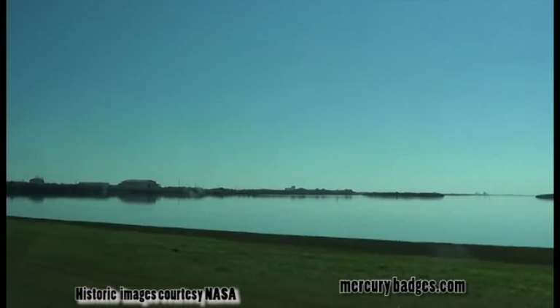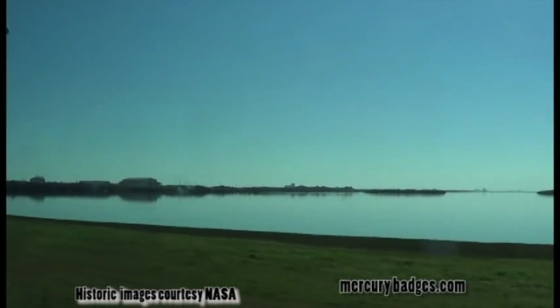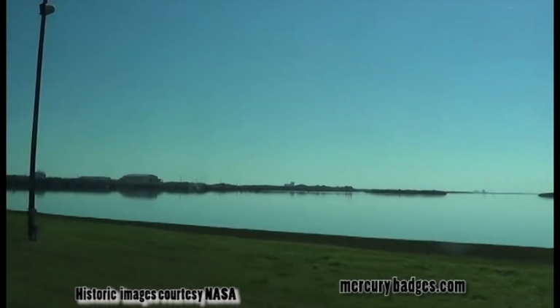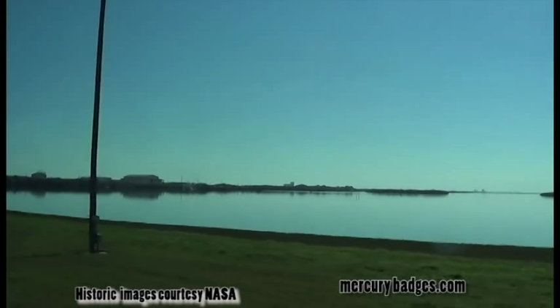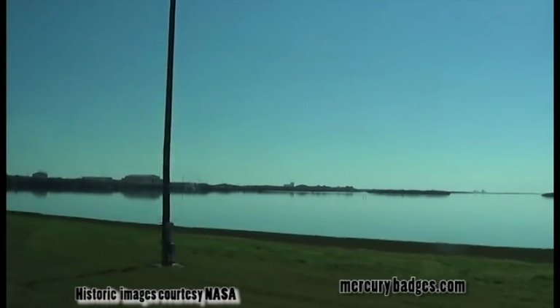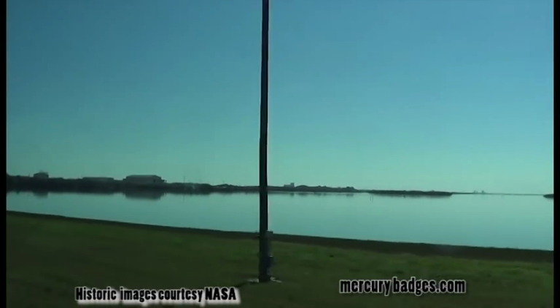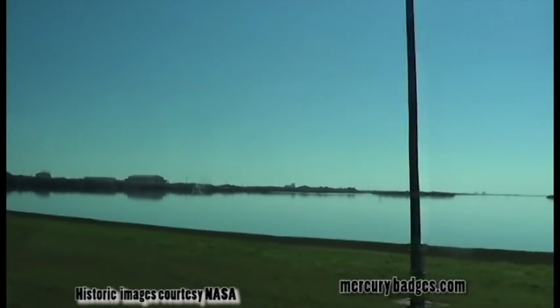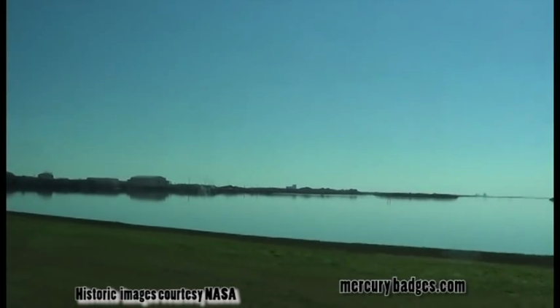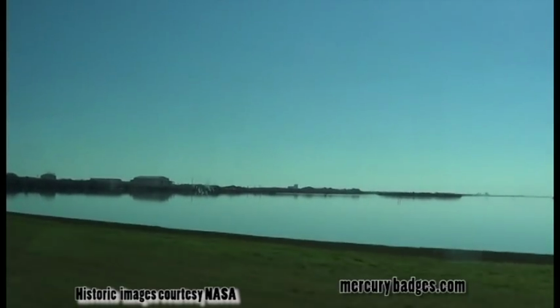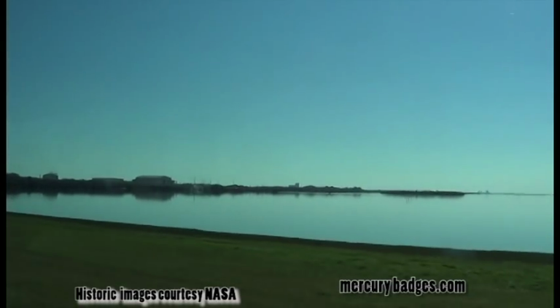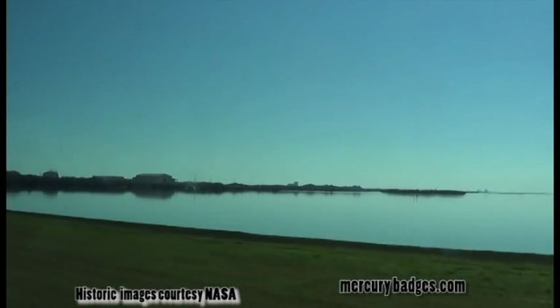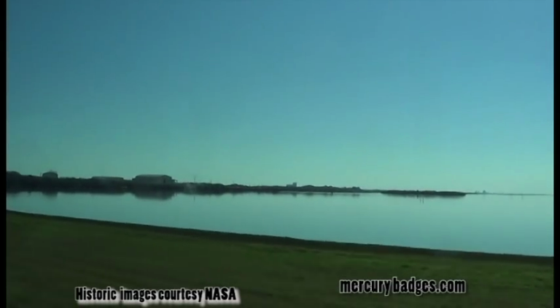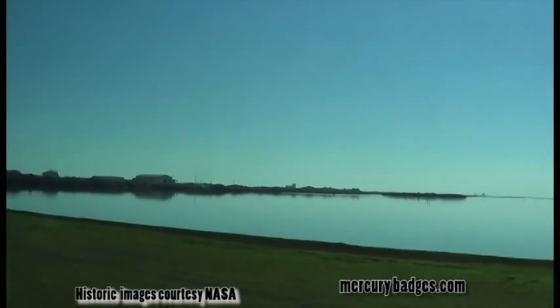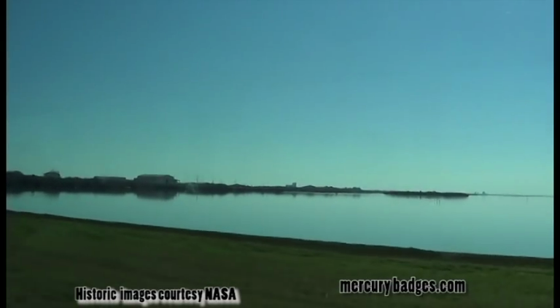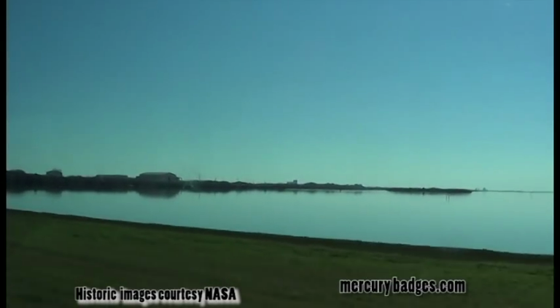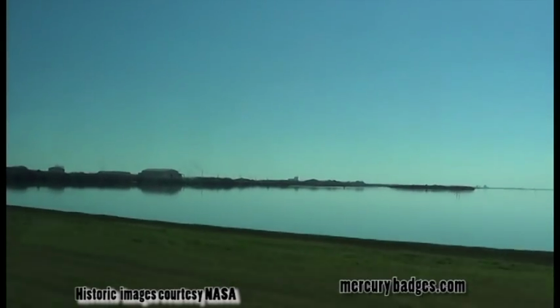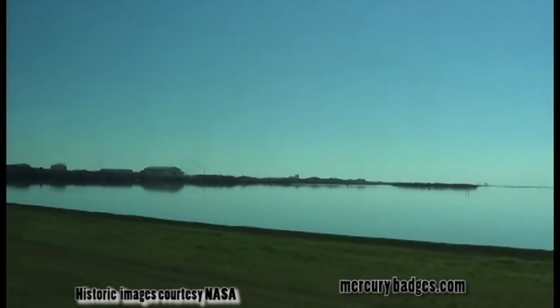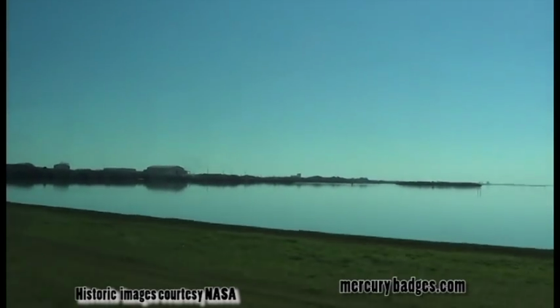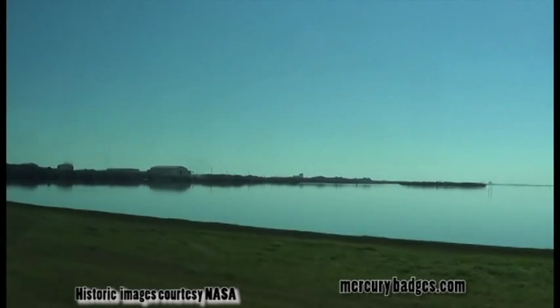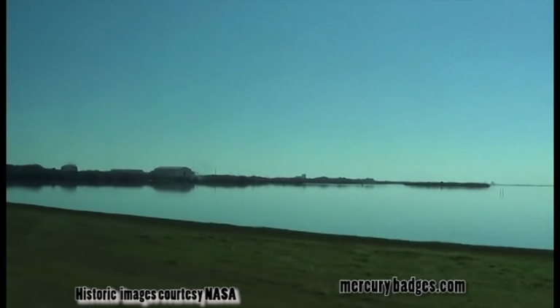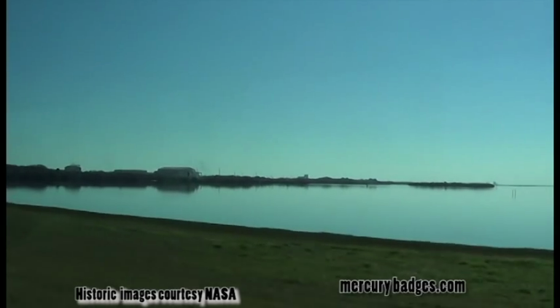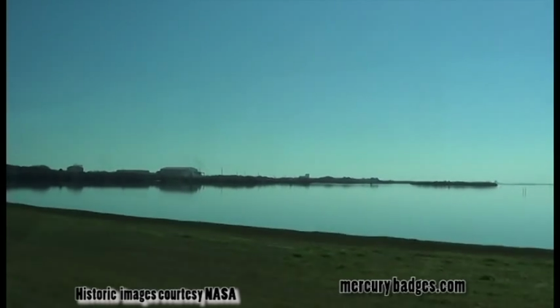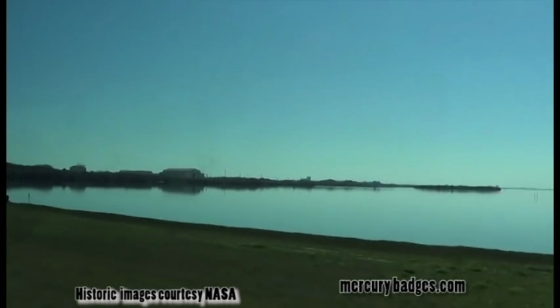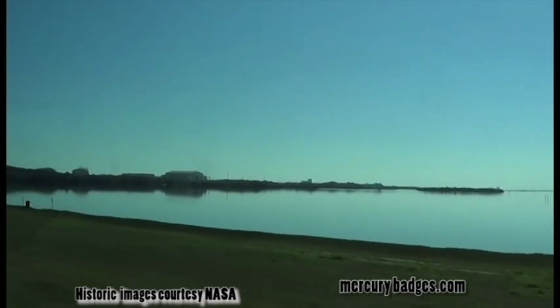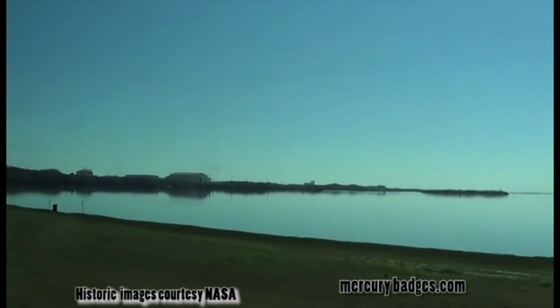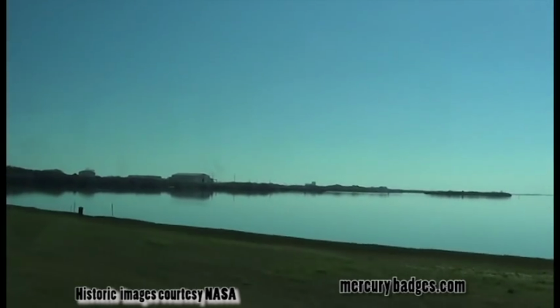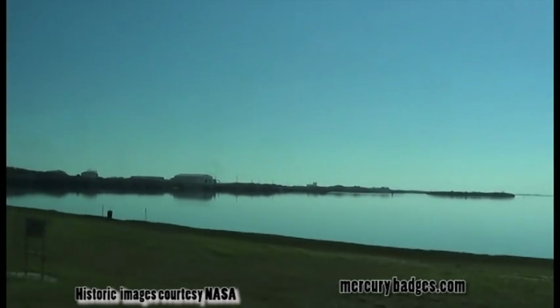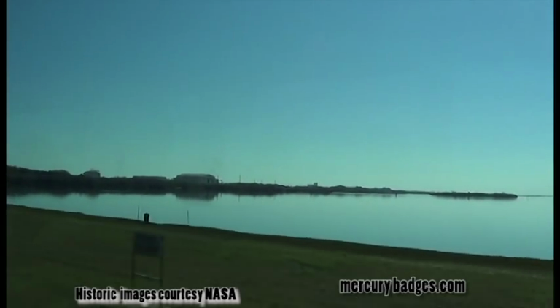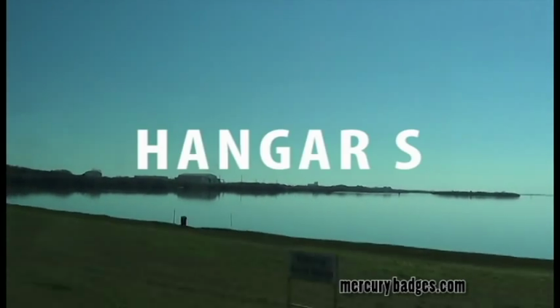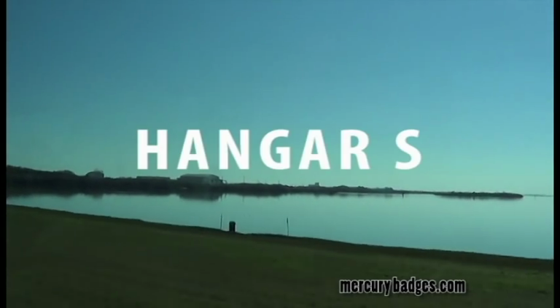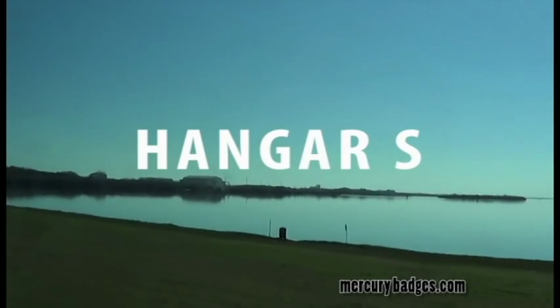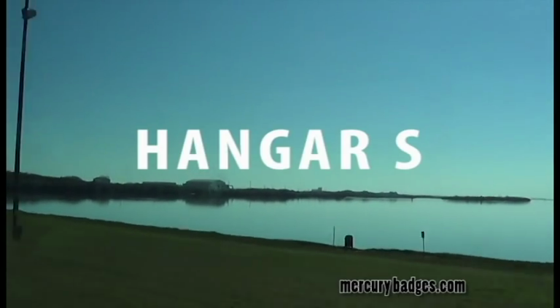Hello, and welcome to MercuryBadges.com presentation of Hangar S. Hangar S is located in the industrial area of the Cape Canaveral Air Force Station in Brevard County, Florida.